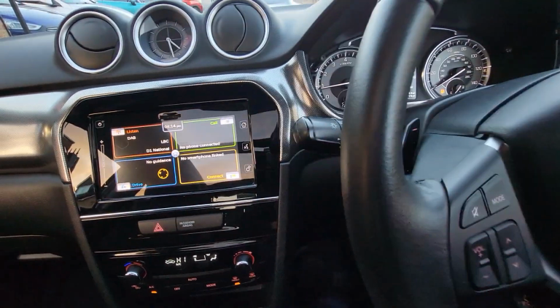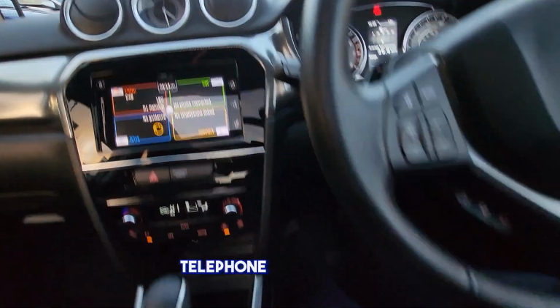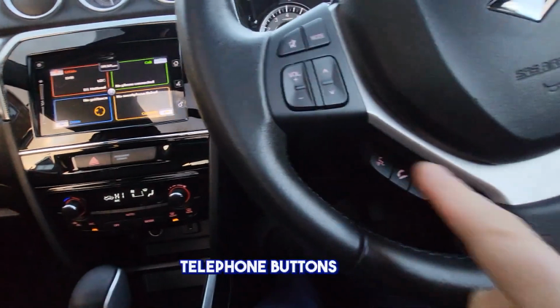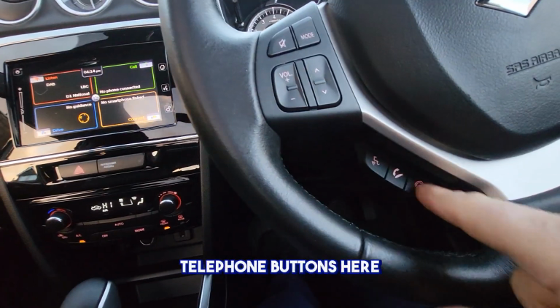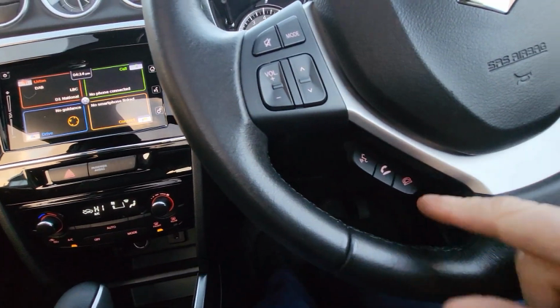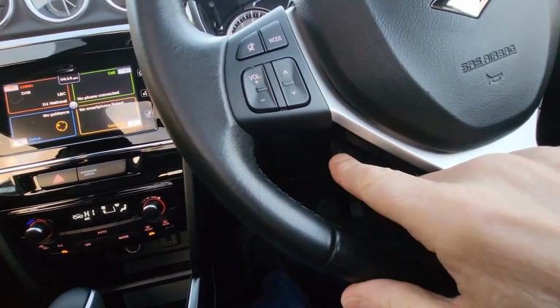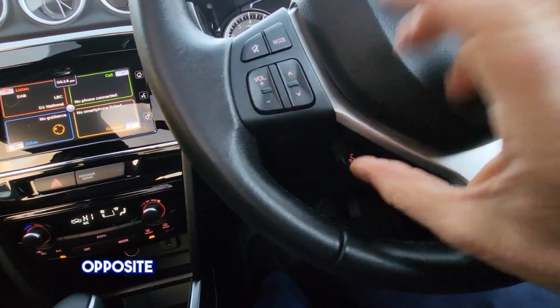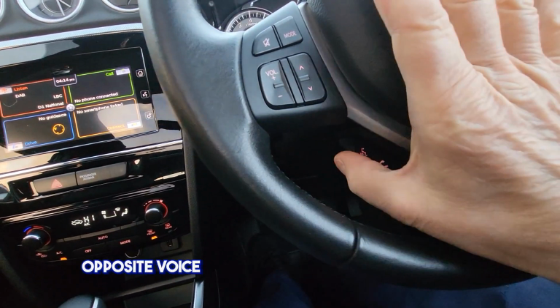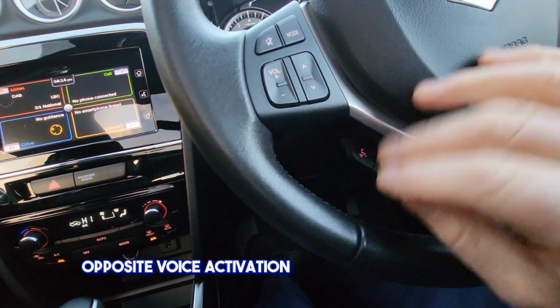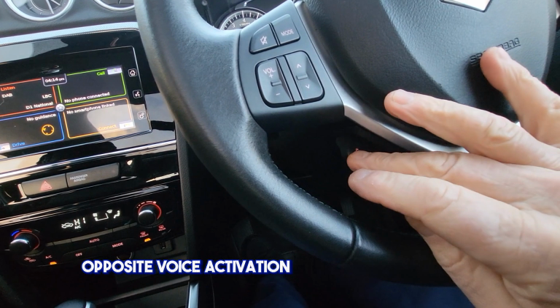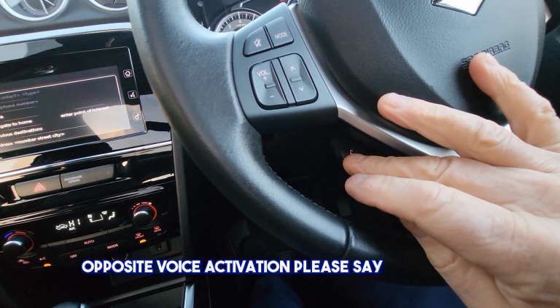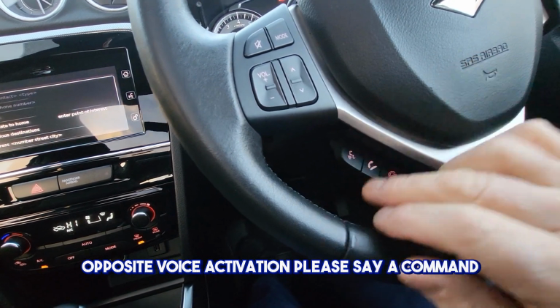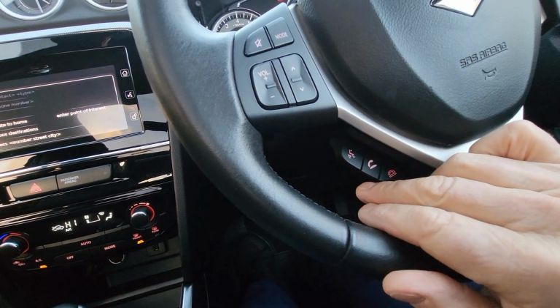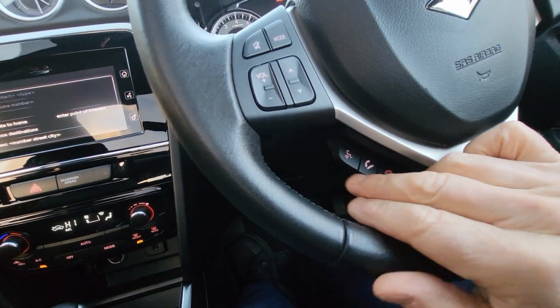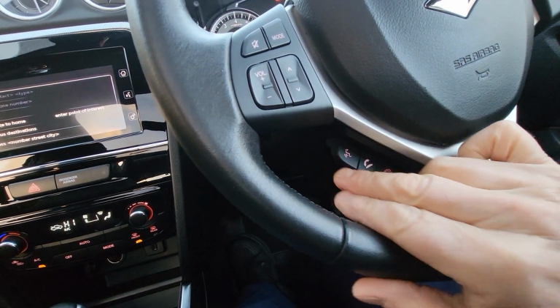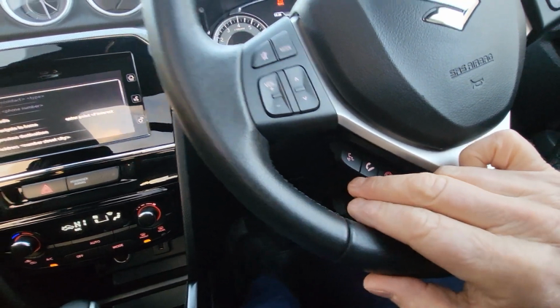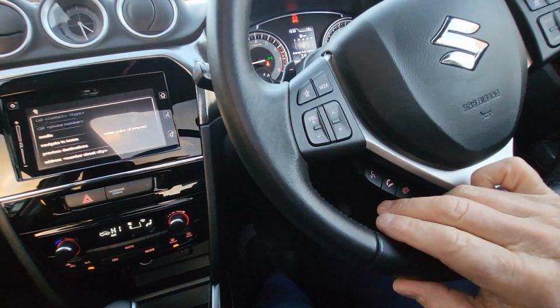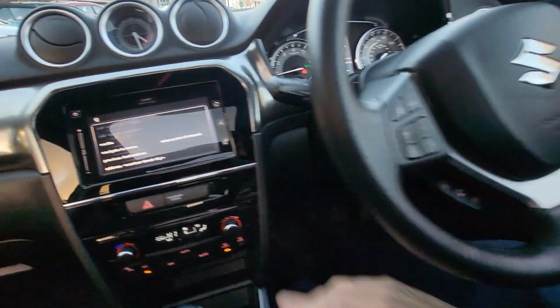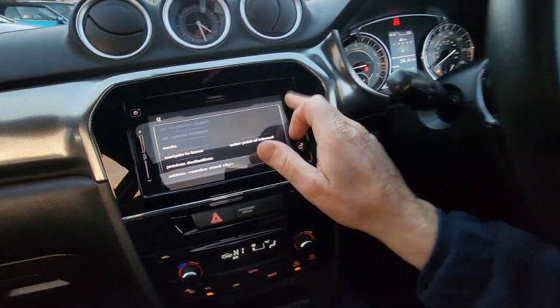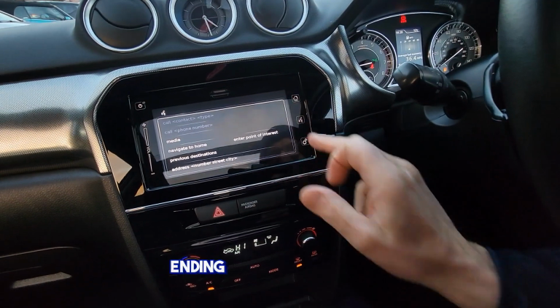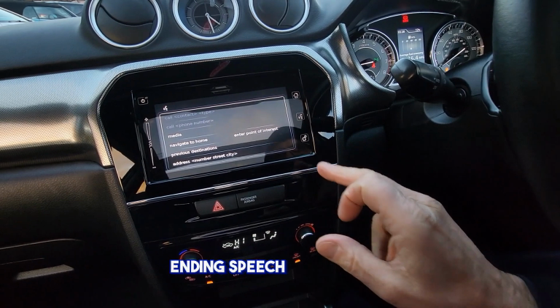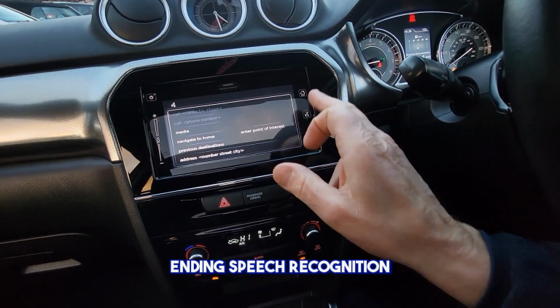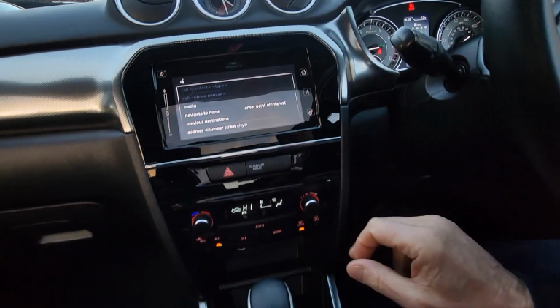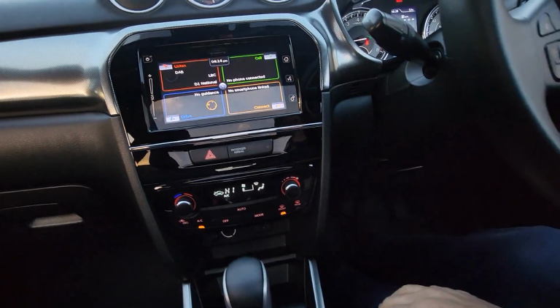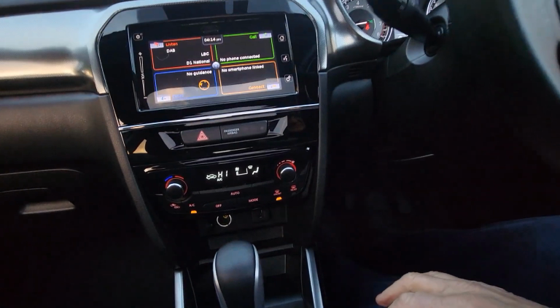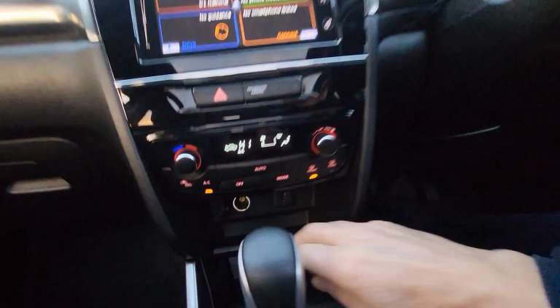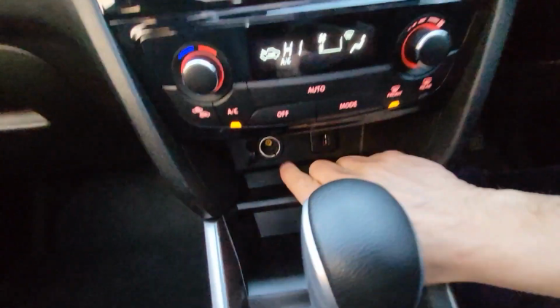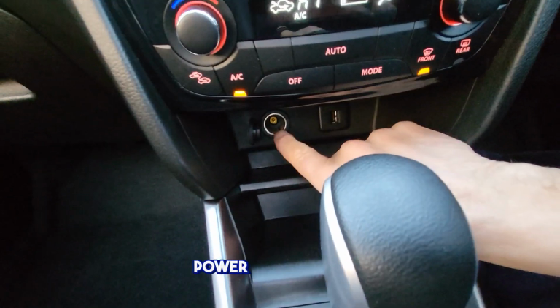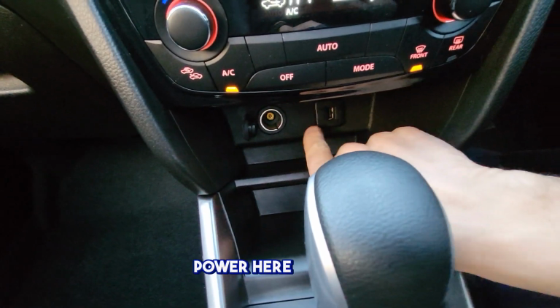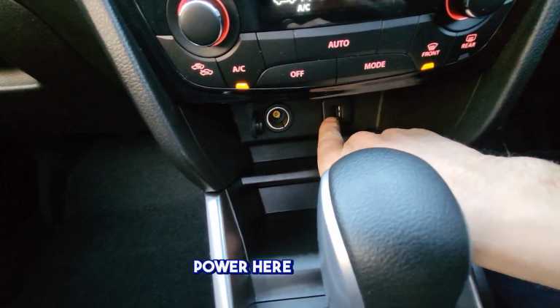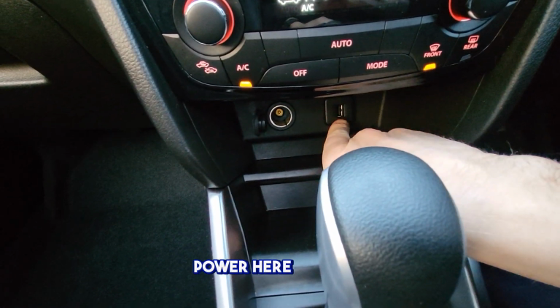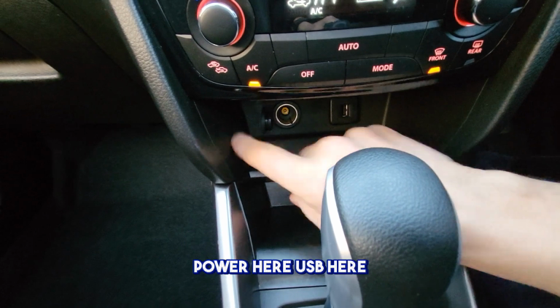Telephone buttons here with voice activation — please say the command. [Voice system responds: ending speech recognition.] Power point here, USB here as well.